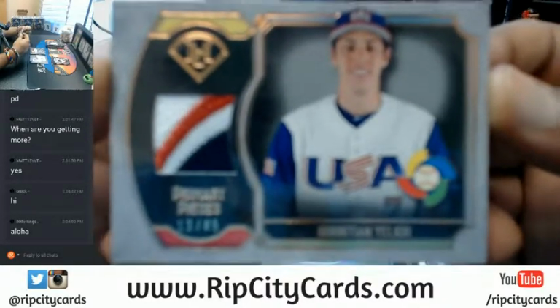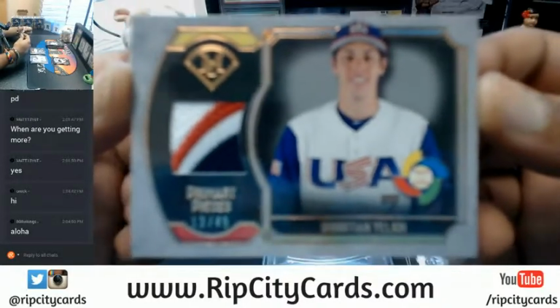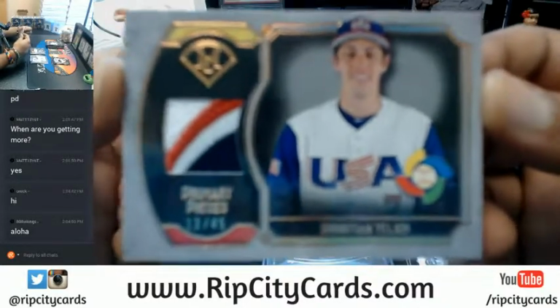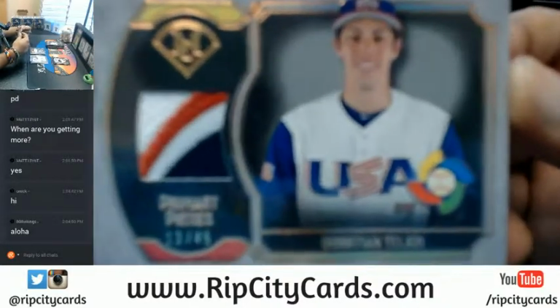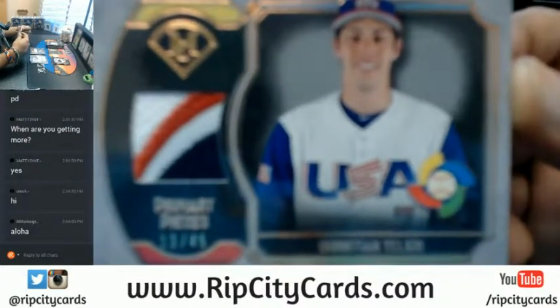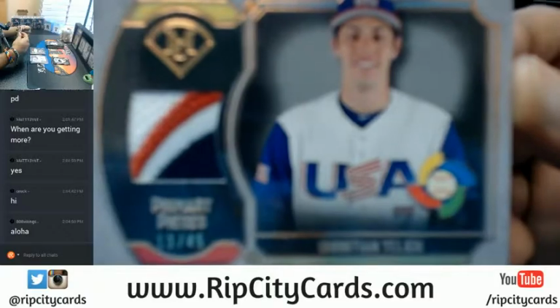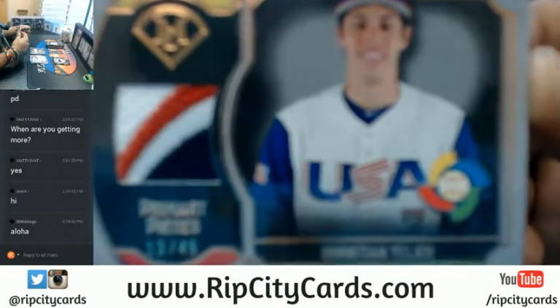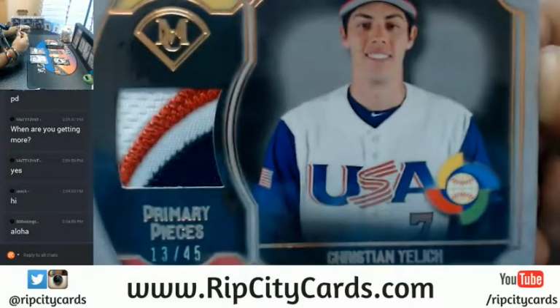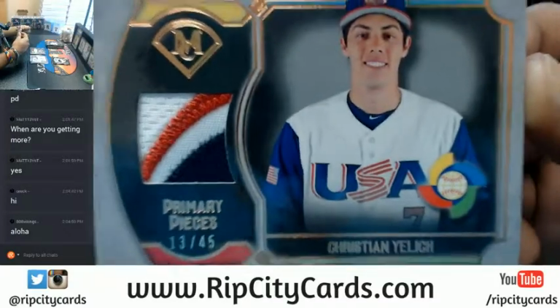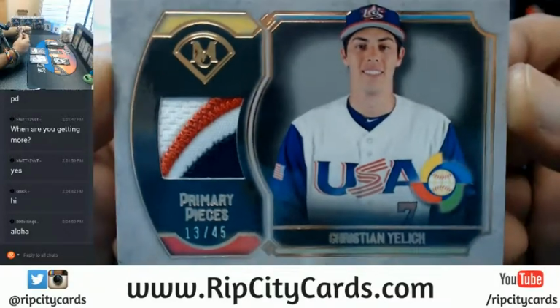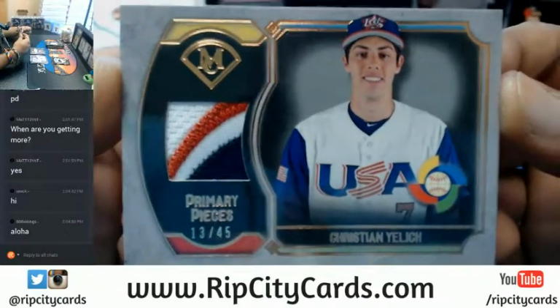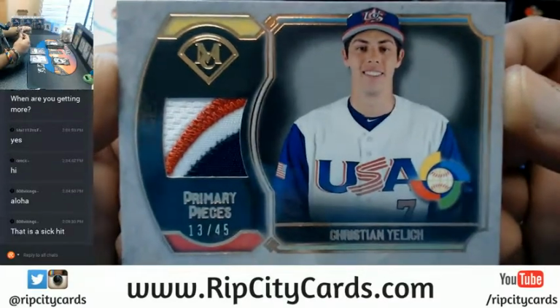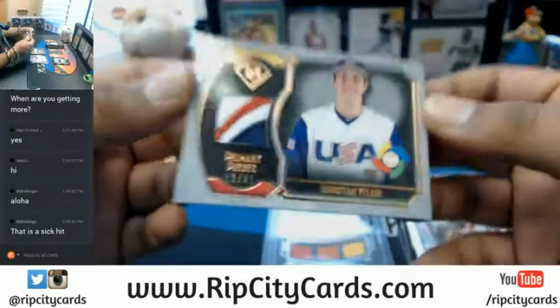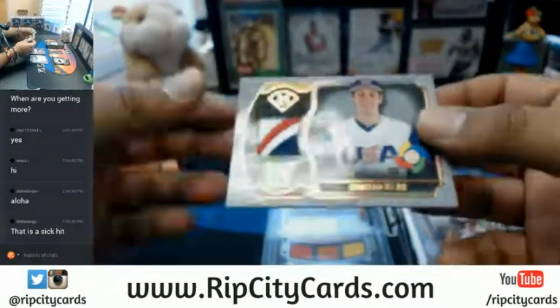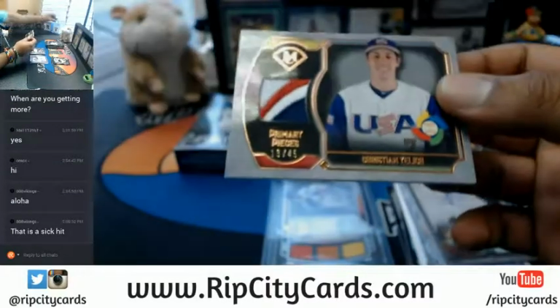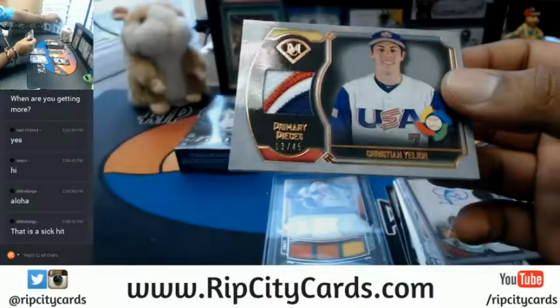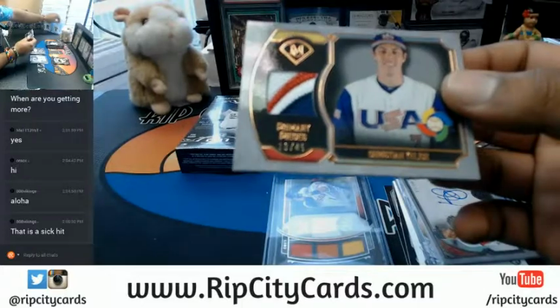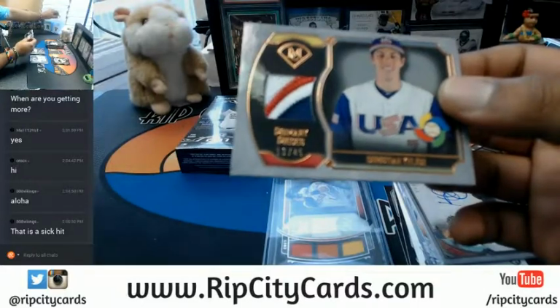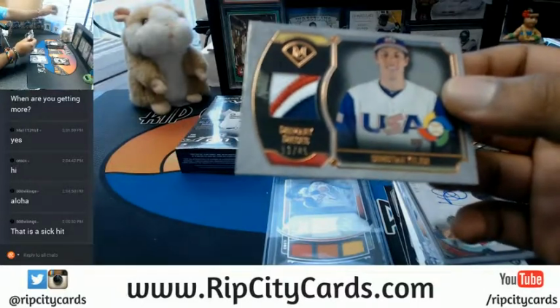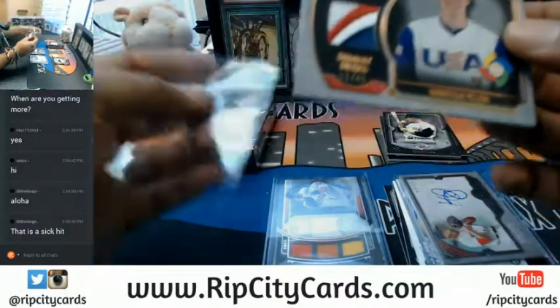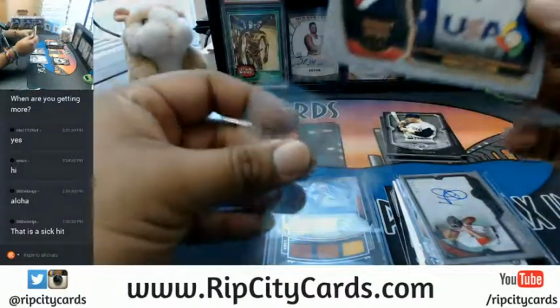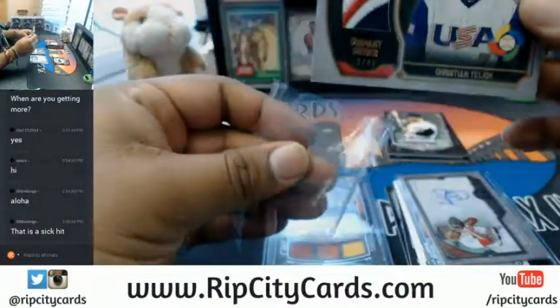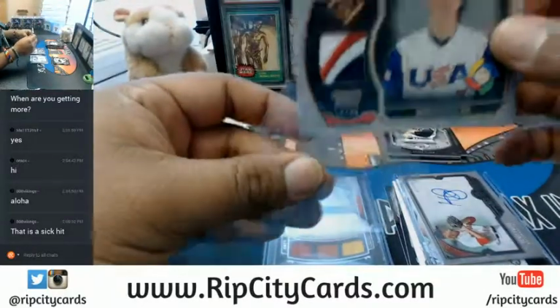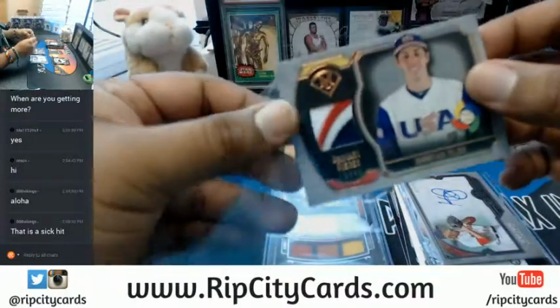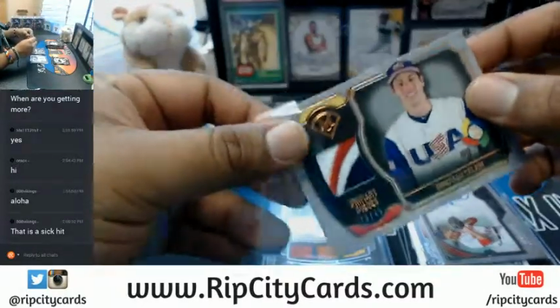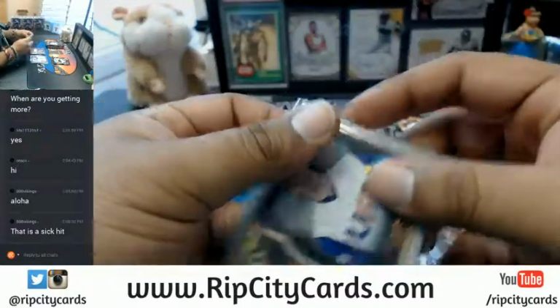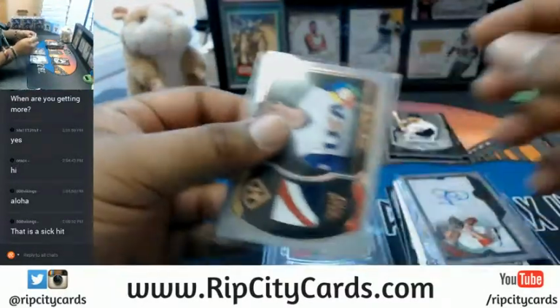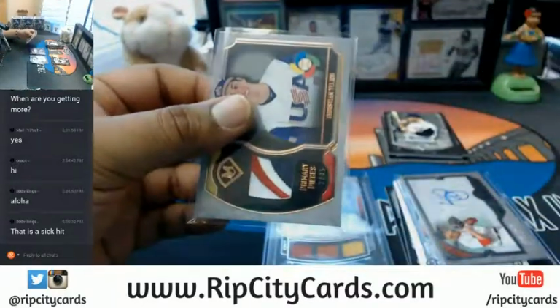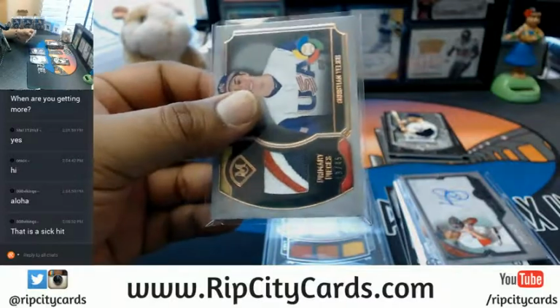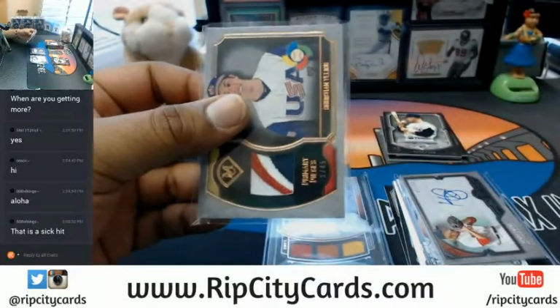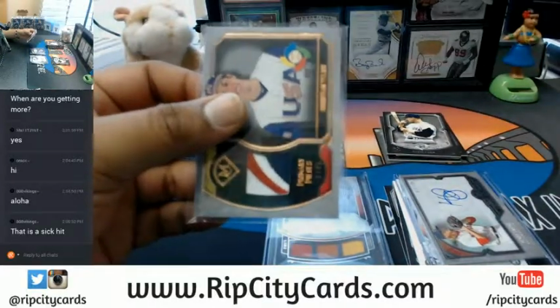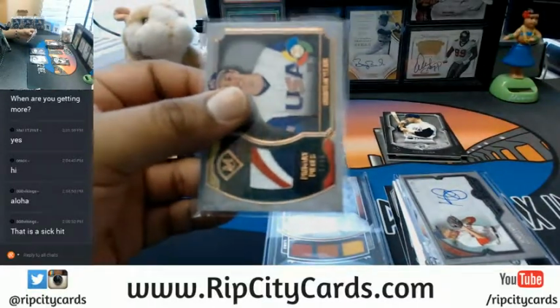Very nice. That's a good card — Yelich is a baller. But knowing the Marlins, we'll probably trade him away for like nothing.